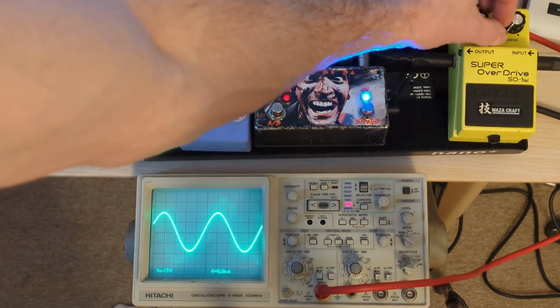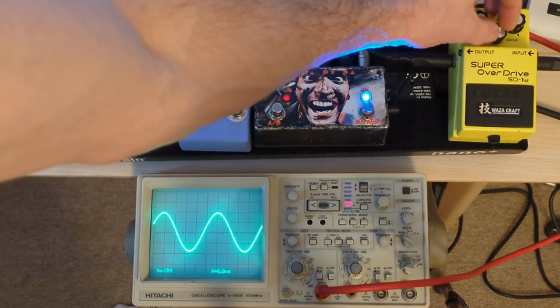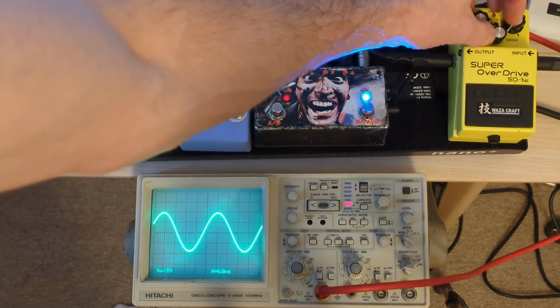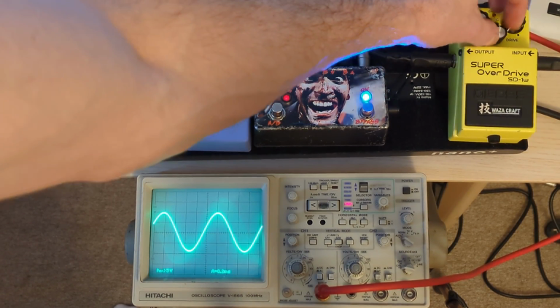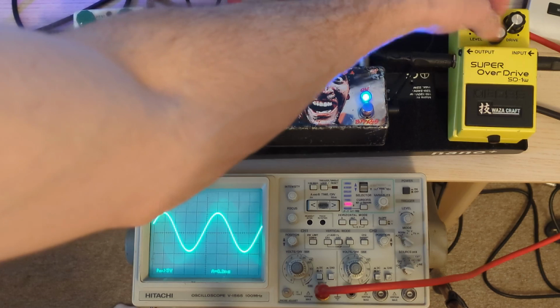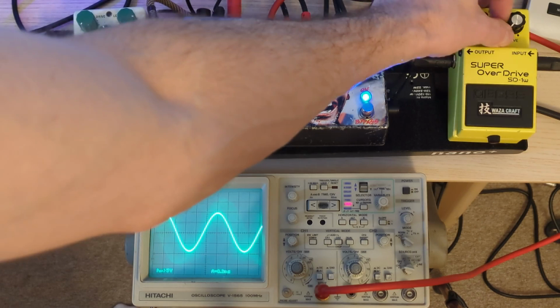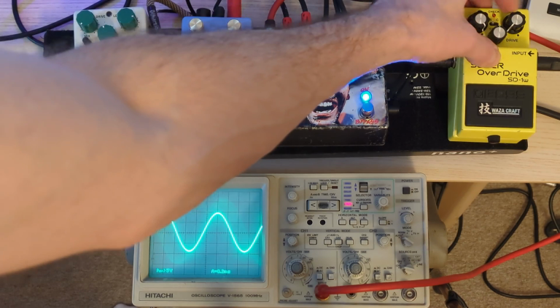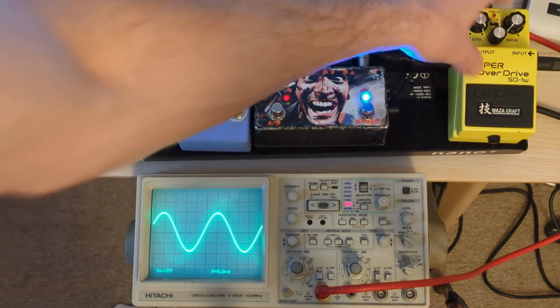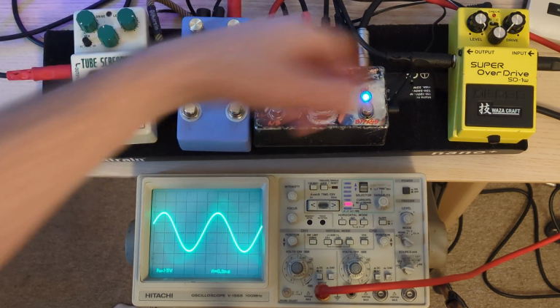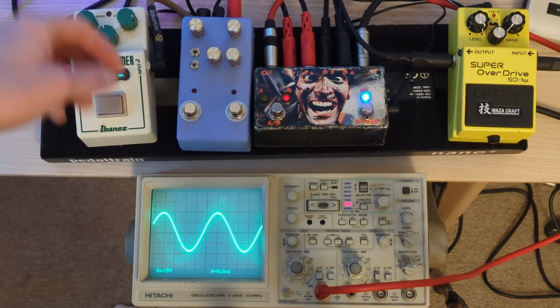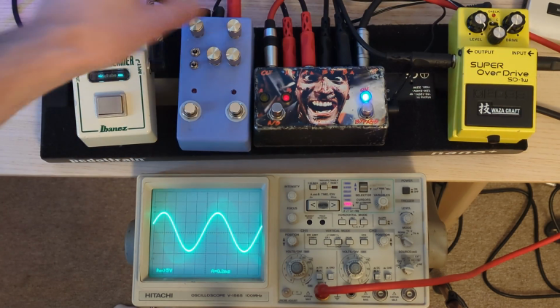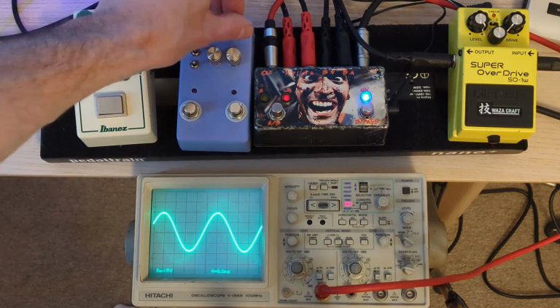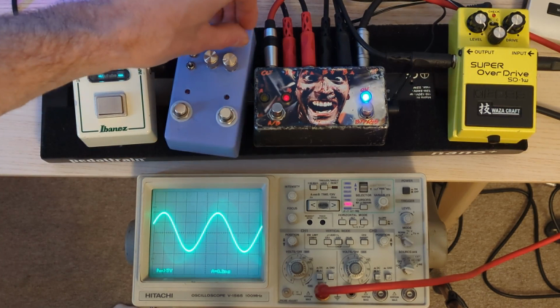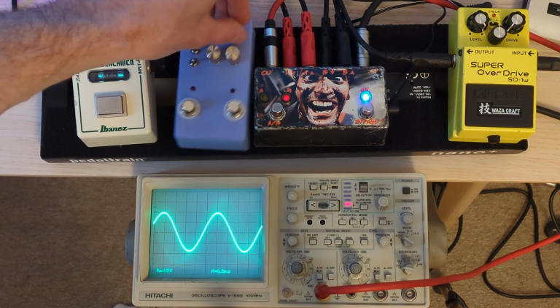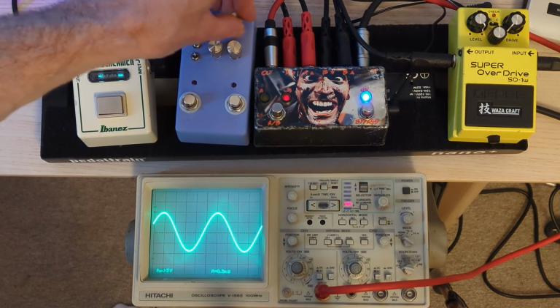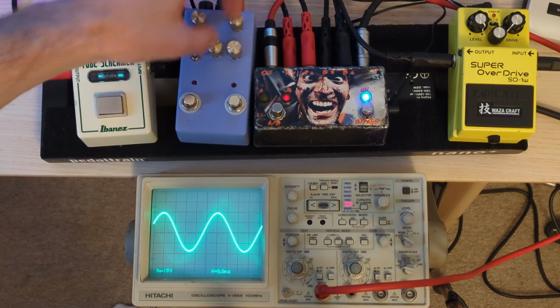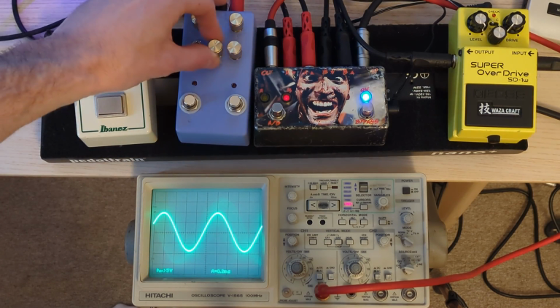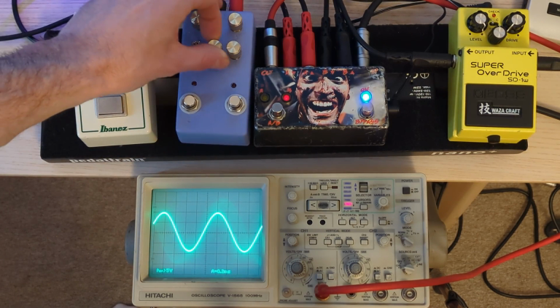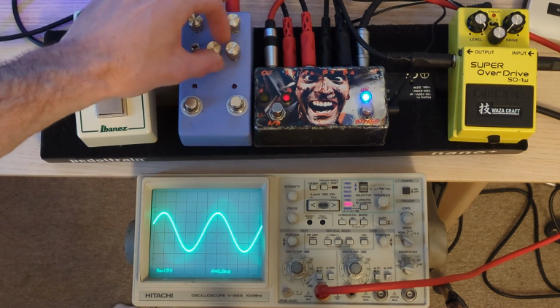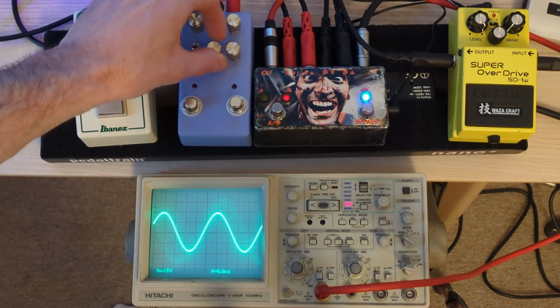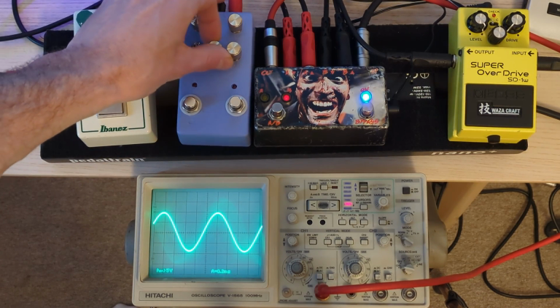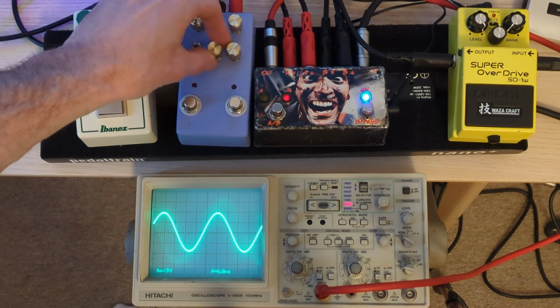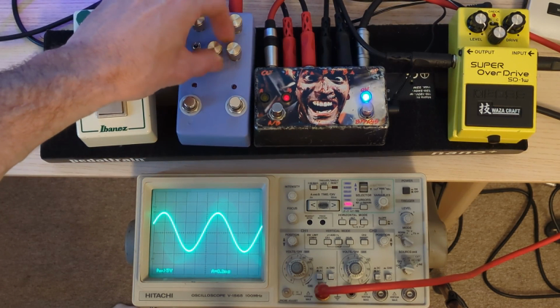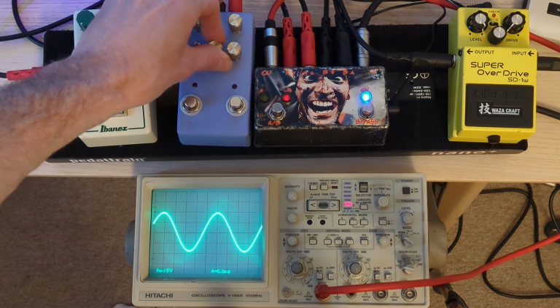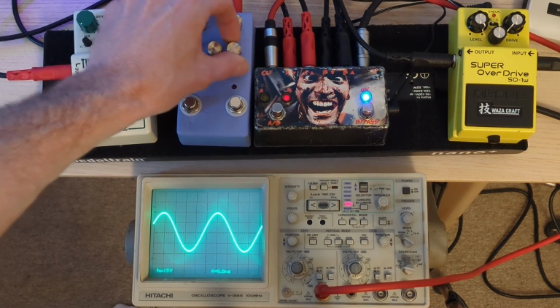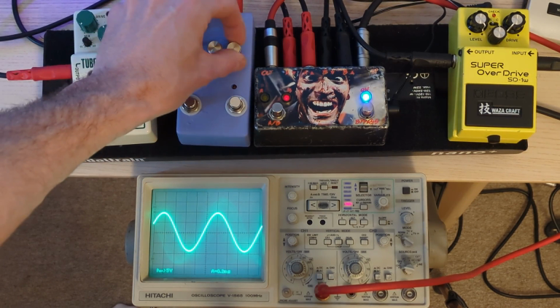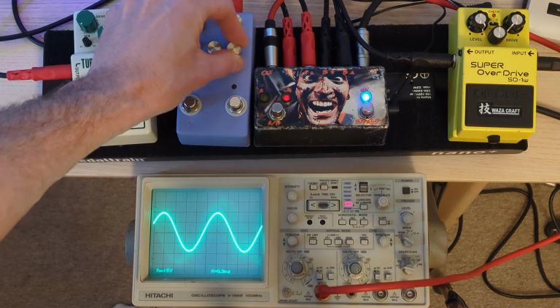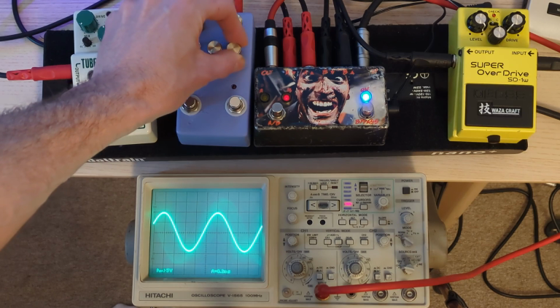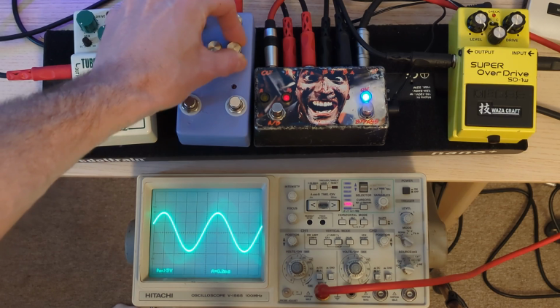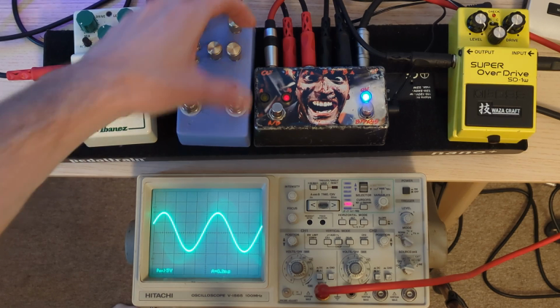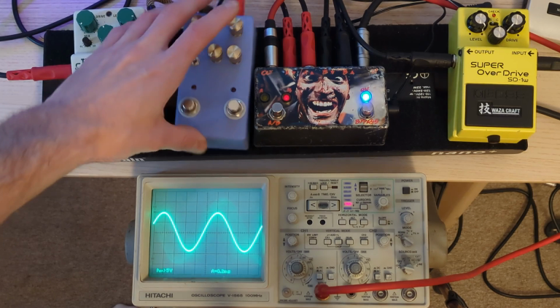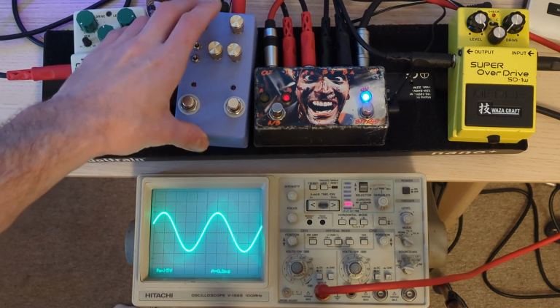Anyway, engaging the SD-1 at minimum drive, let's go to sort of standard-ish settings, and do the same with the Tube Screamer, although the tone gets a bit crazy on that.